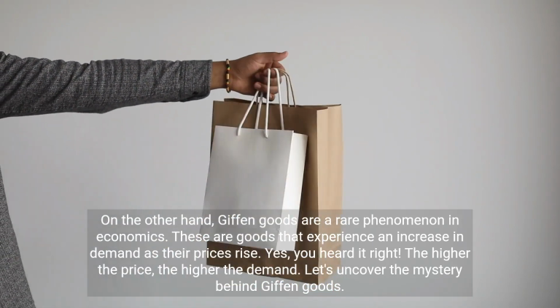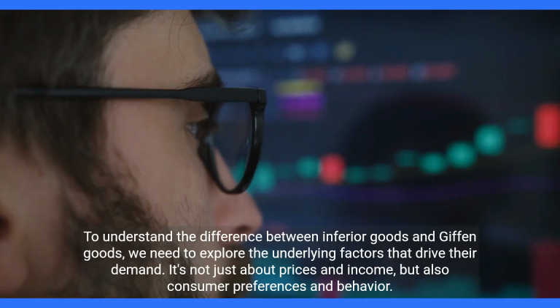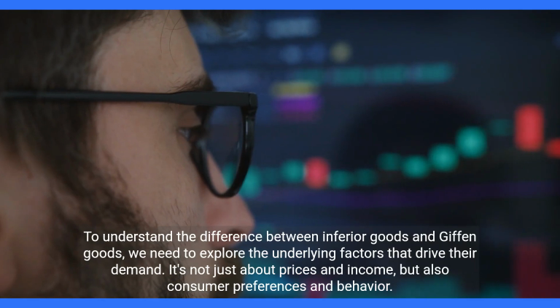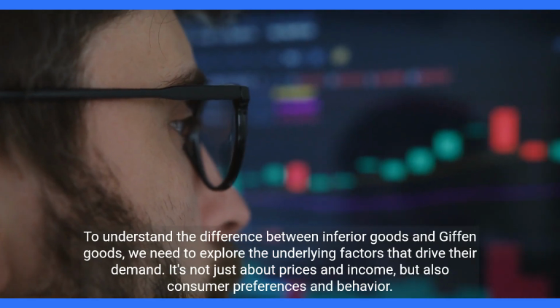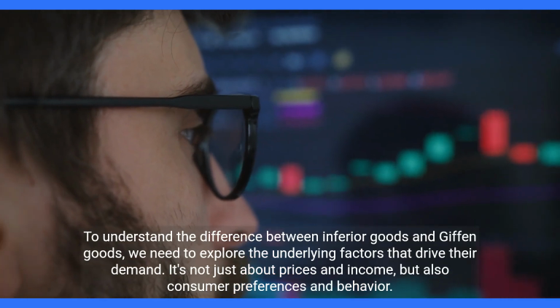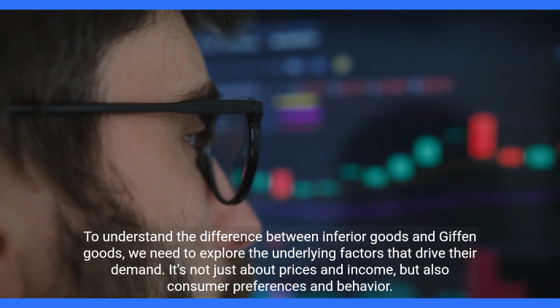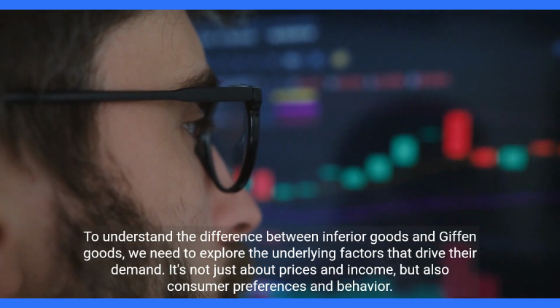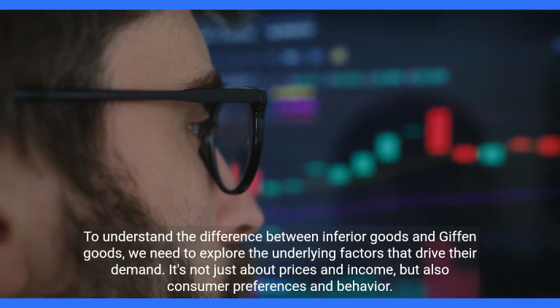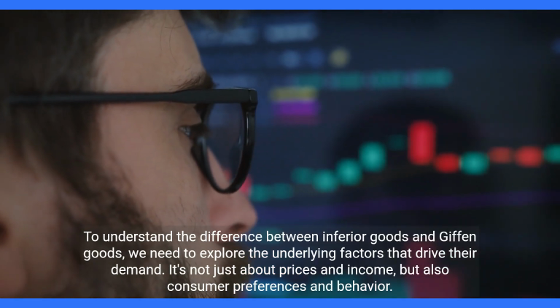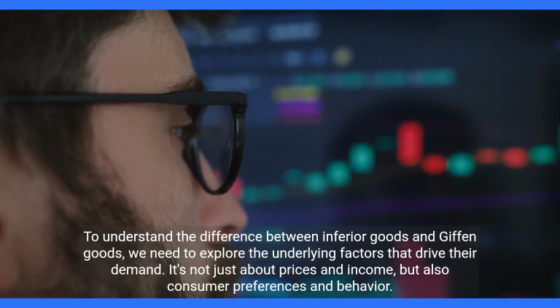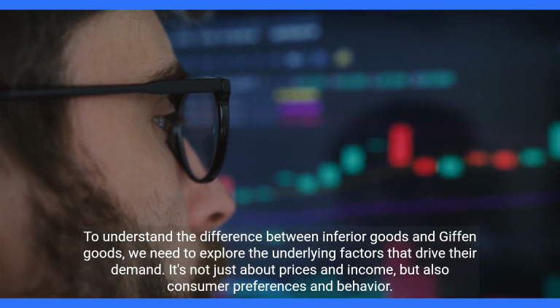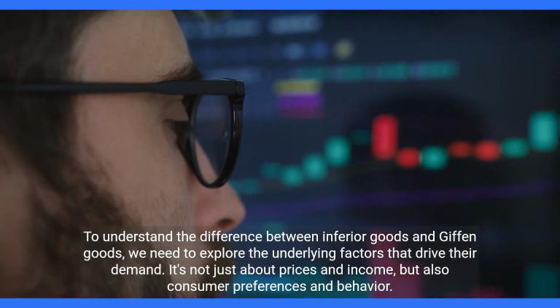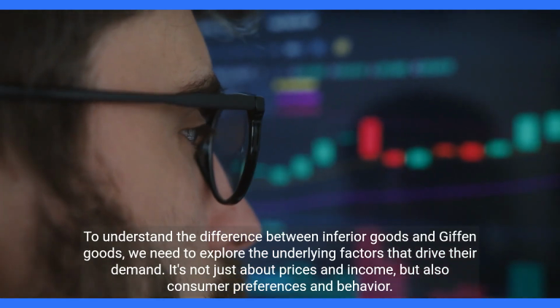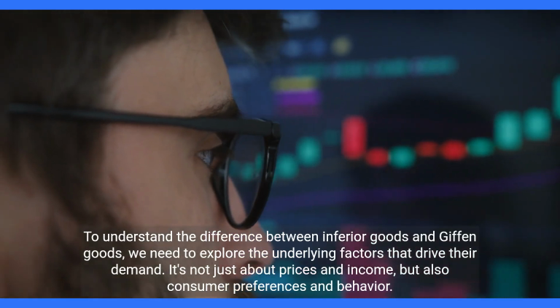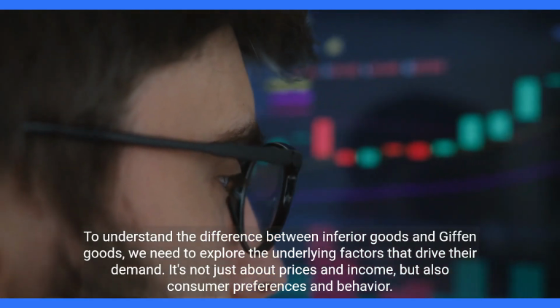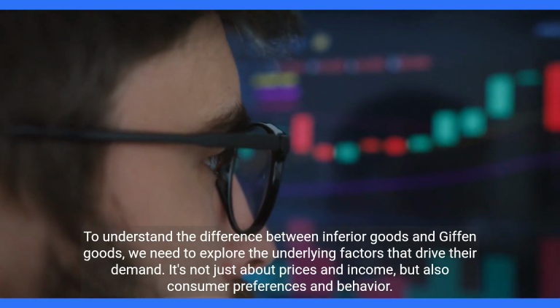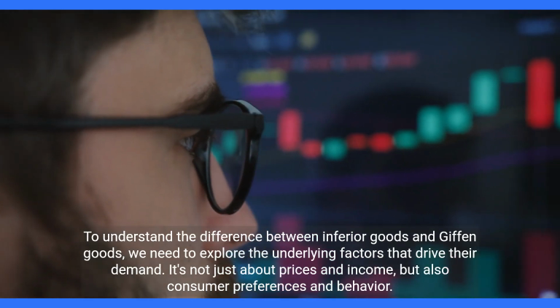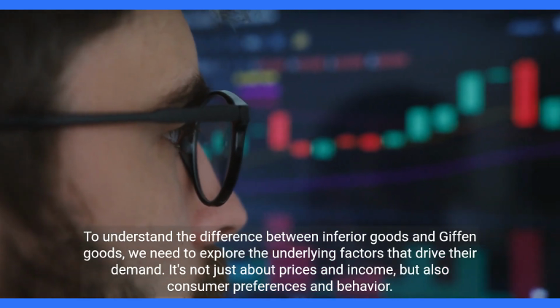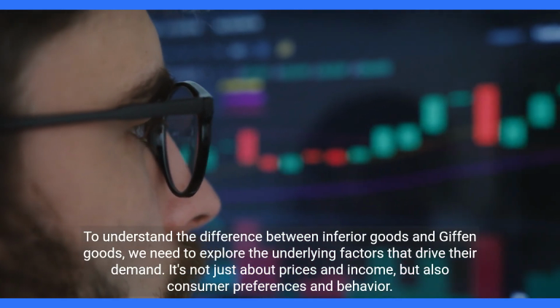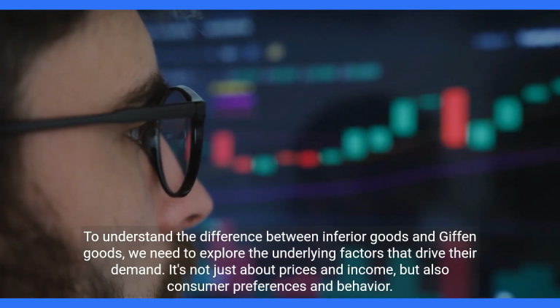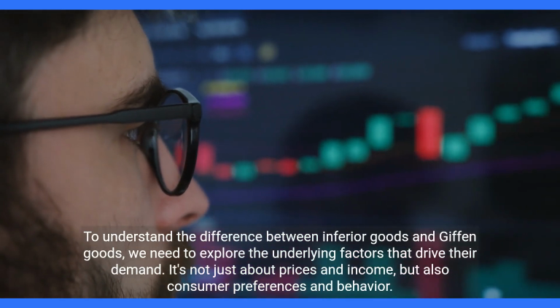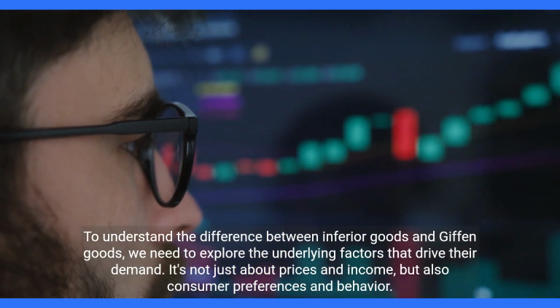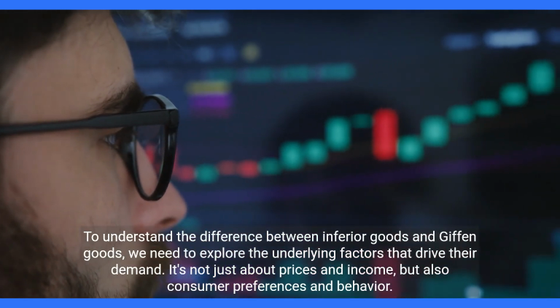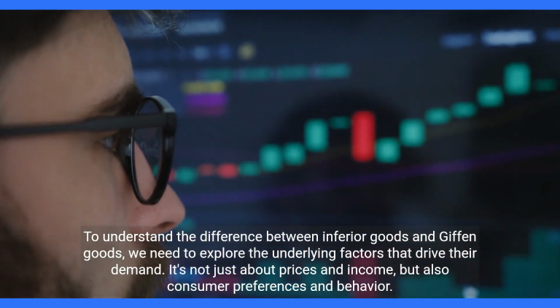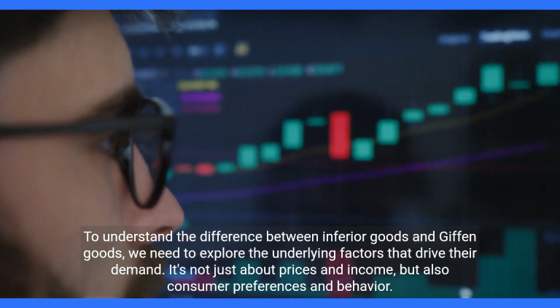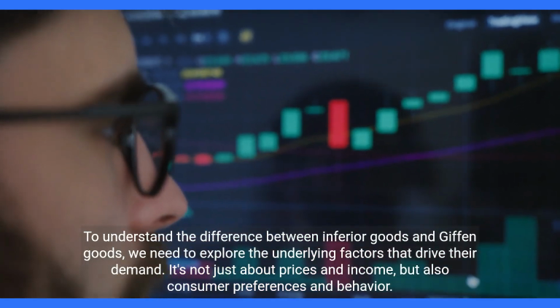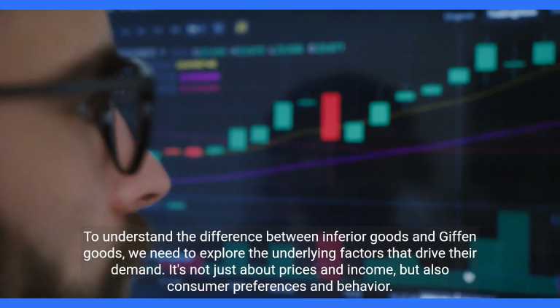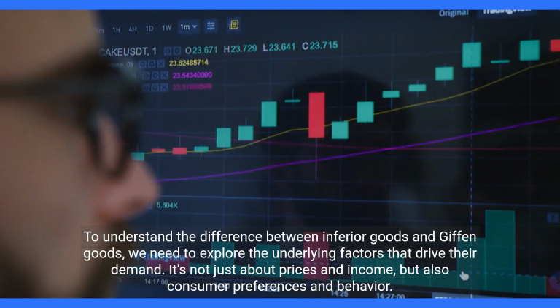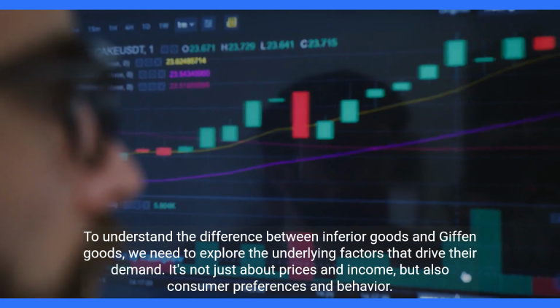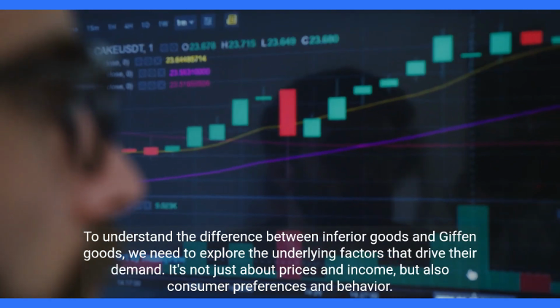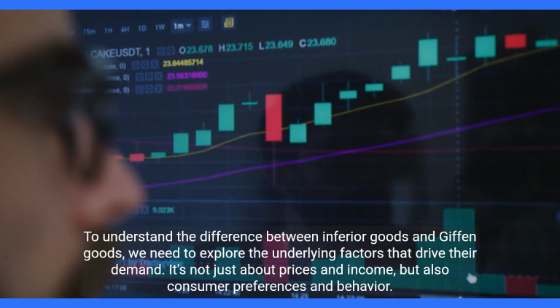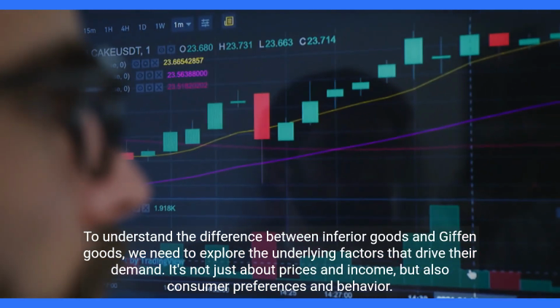To understand the difference between inferior goods and Giffen goods, we need to explore the underlying factors that drive their demand. It's not just about prices and income, but also consumer preferences and behavior.